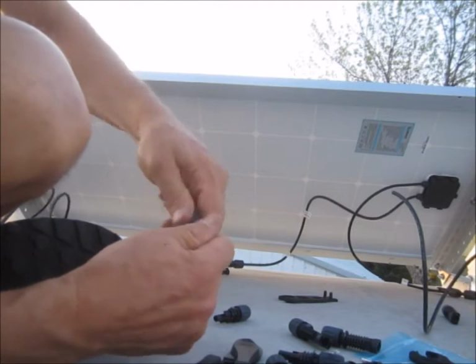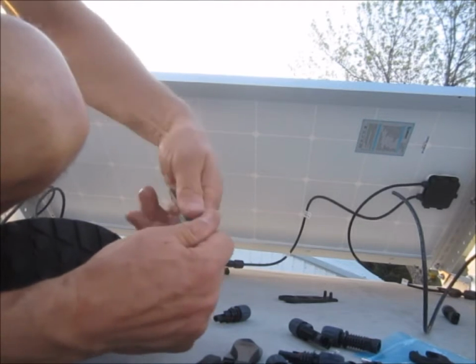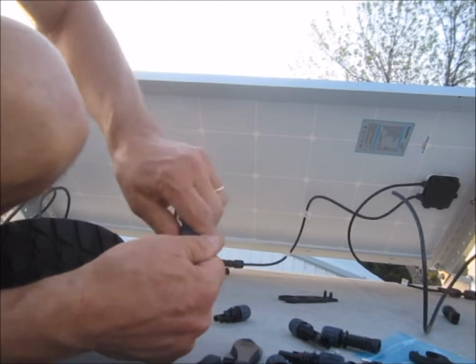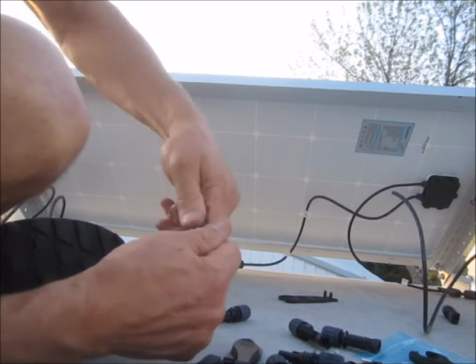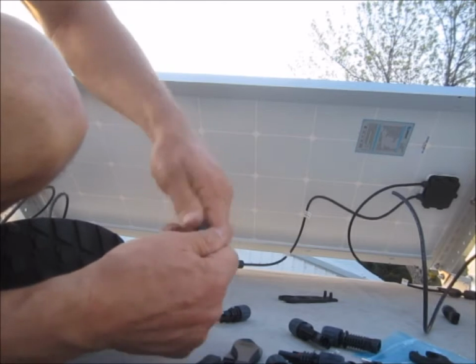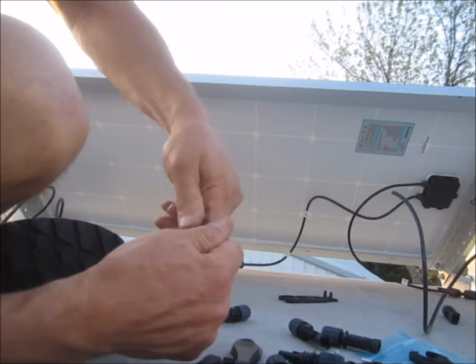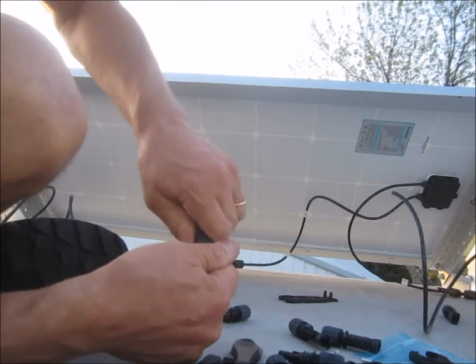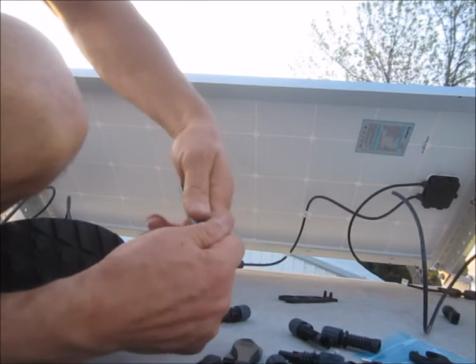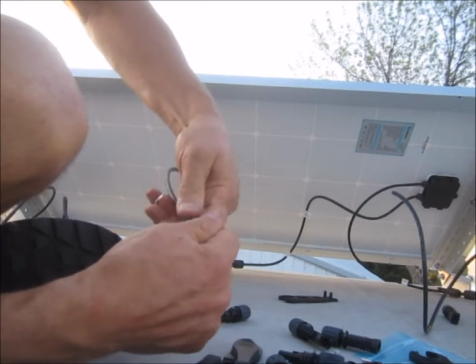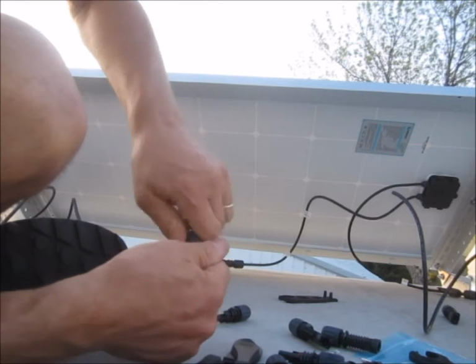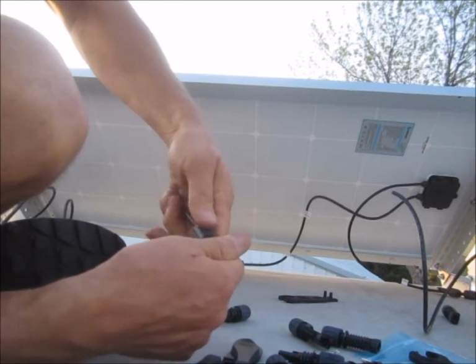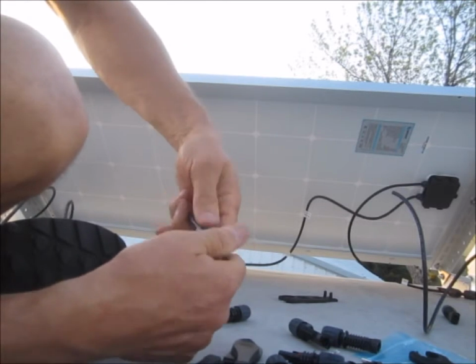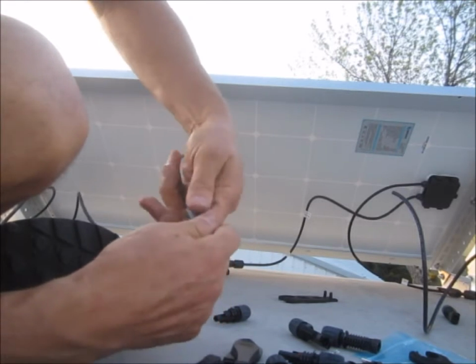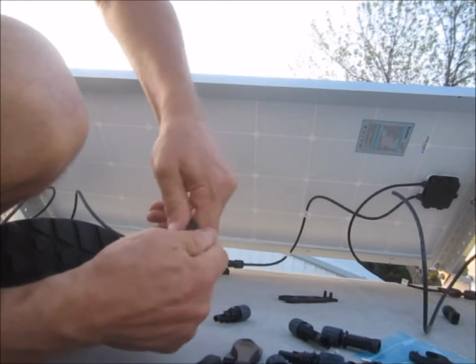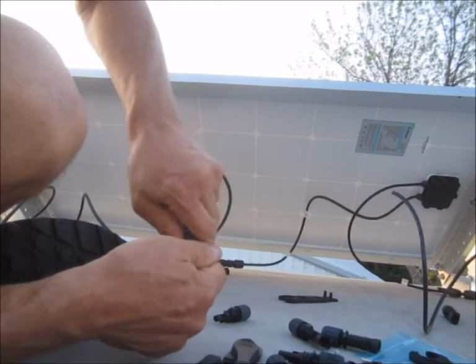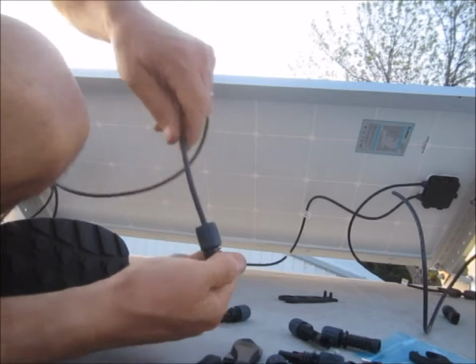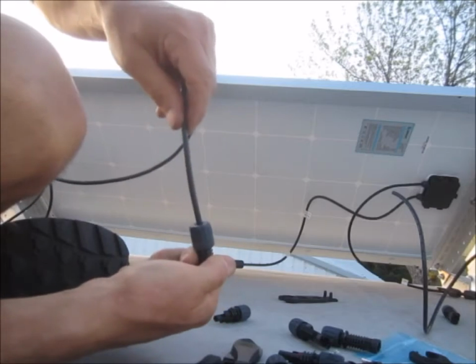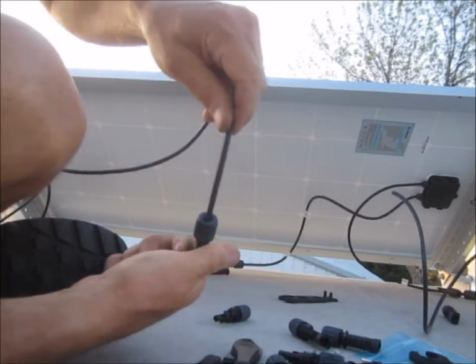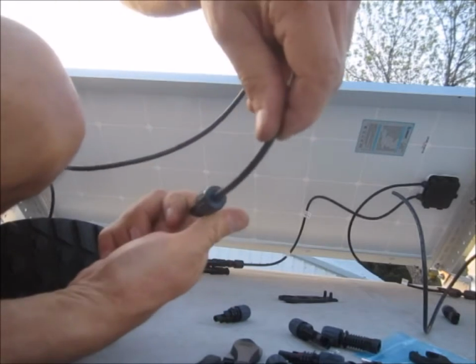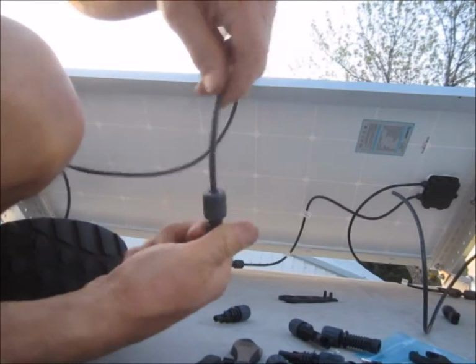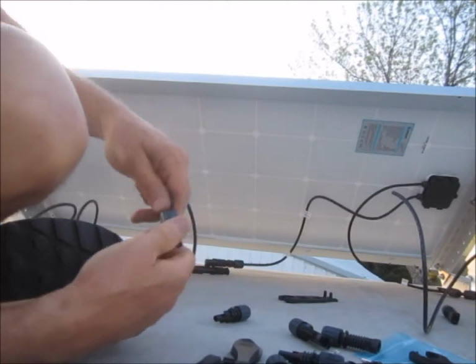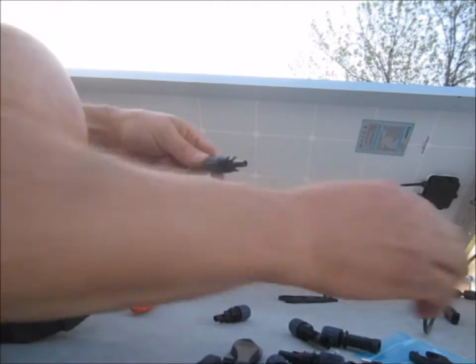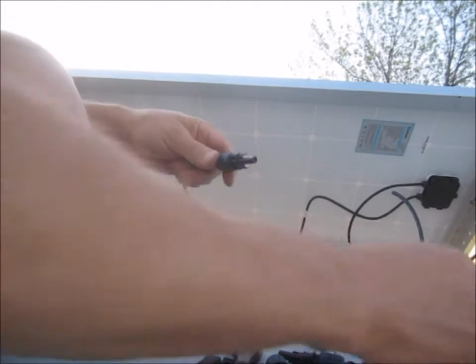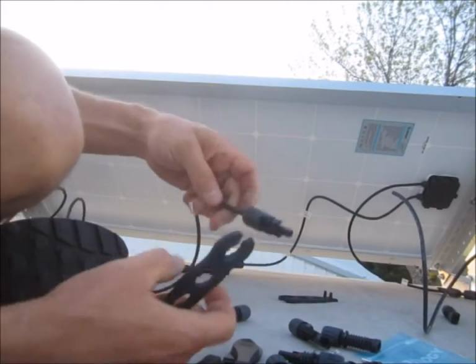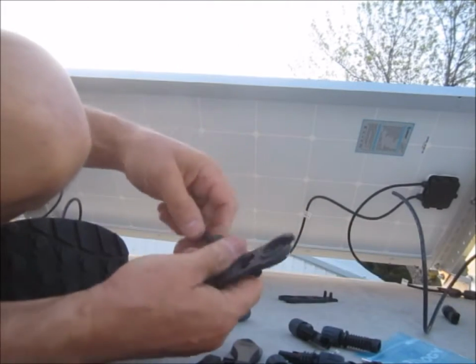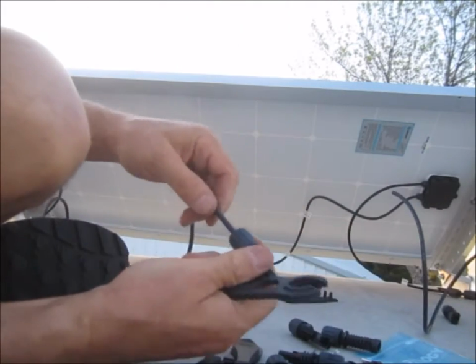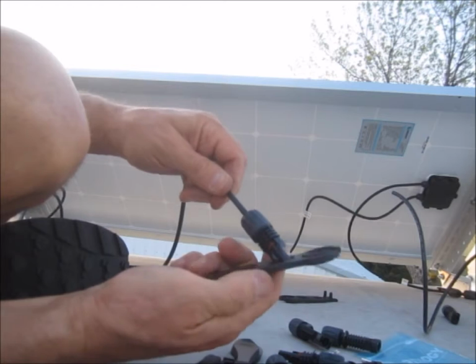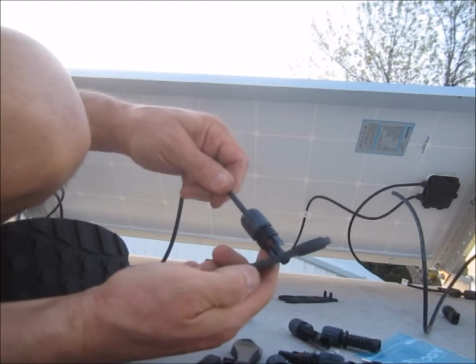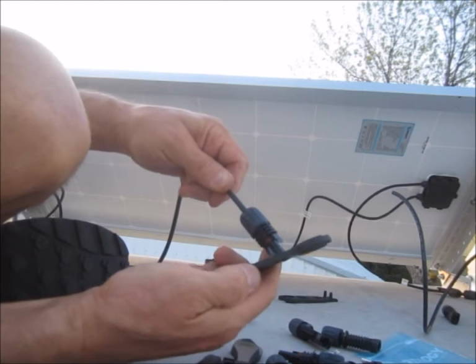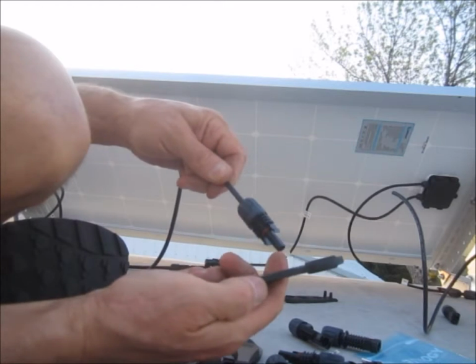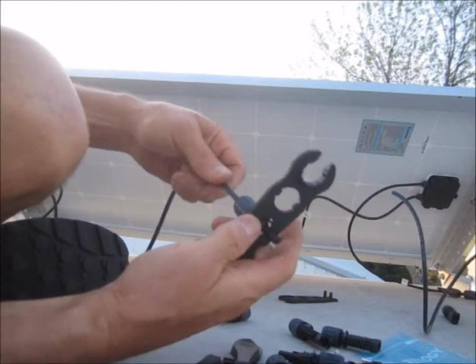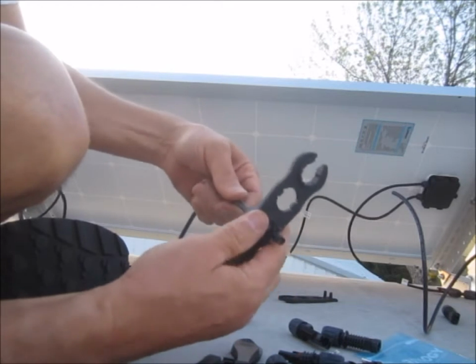Now we're going to use these really nice tools. I can get it hand-tightened anyway. If it was a bigger wire you'd use this wrench.